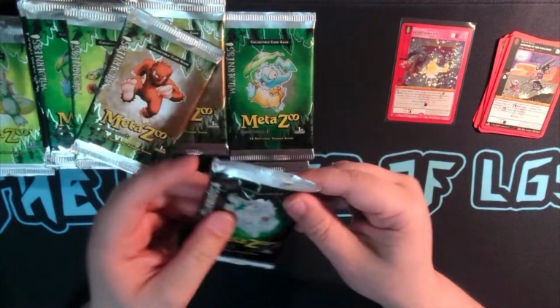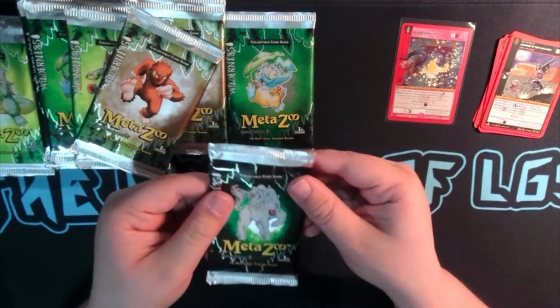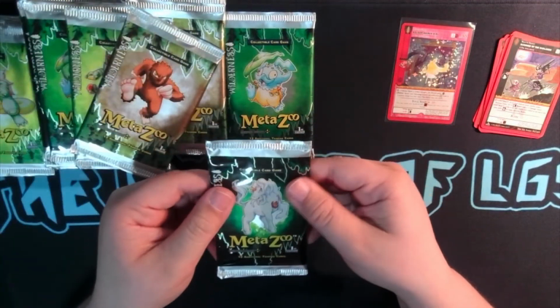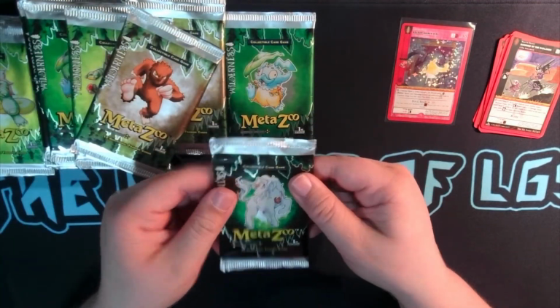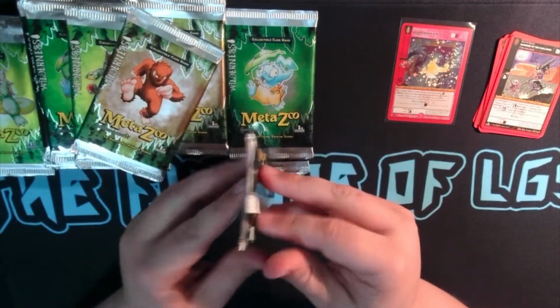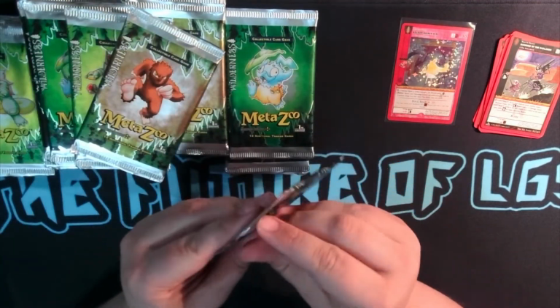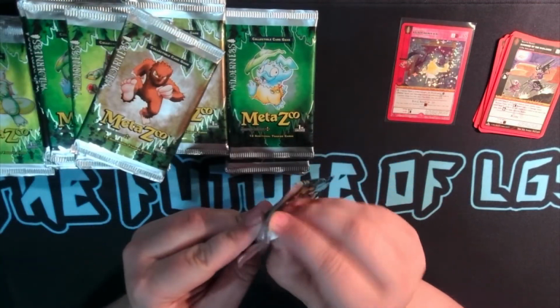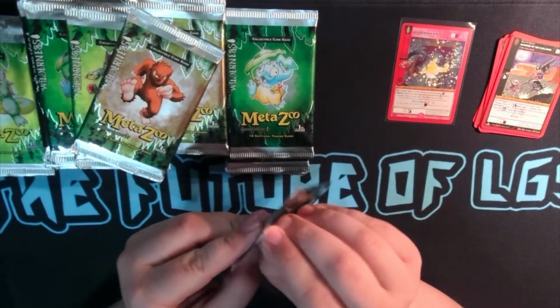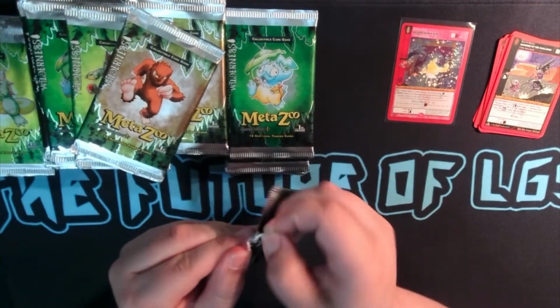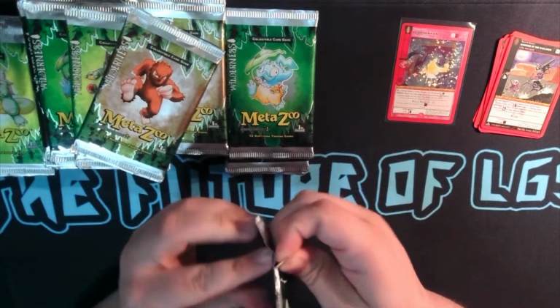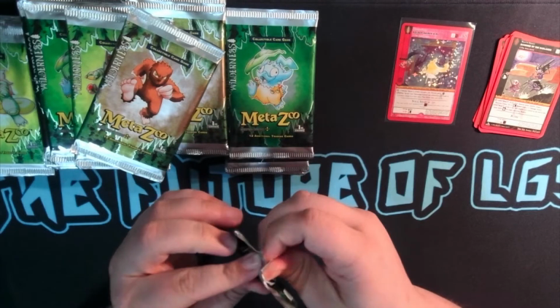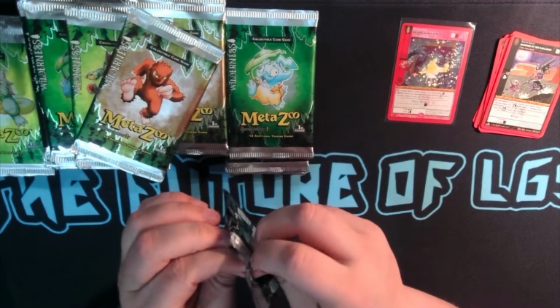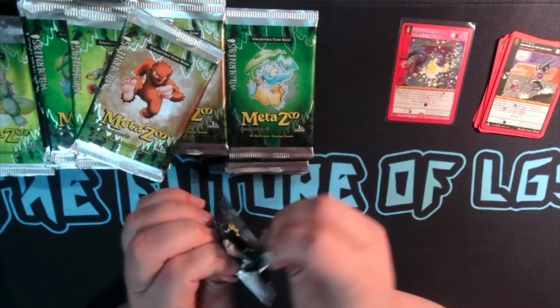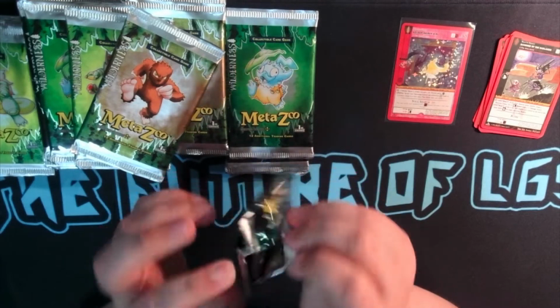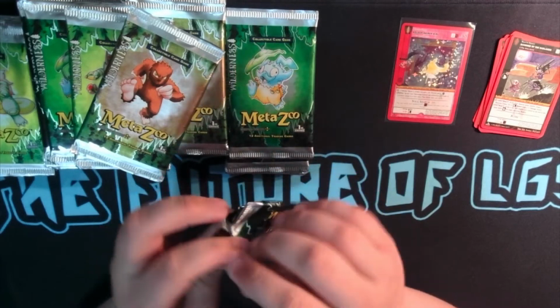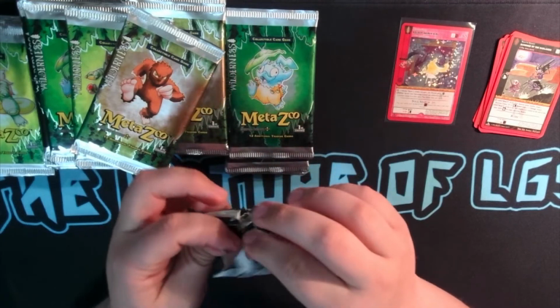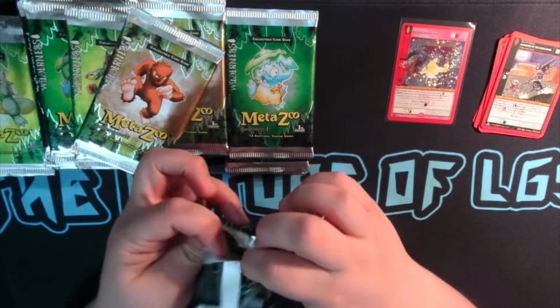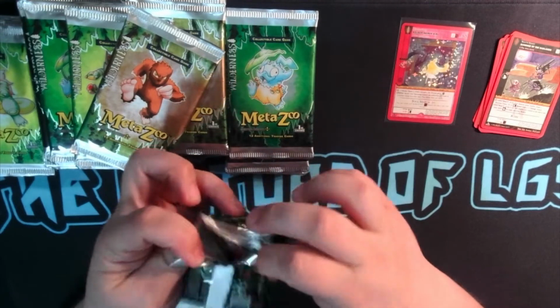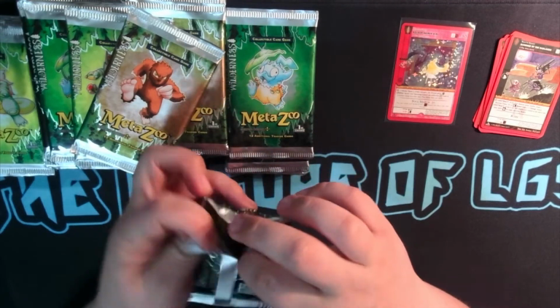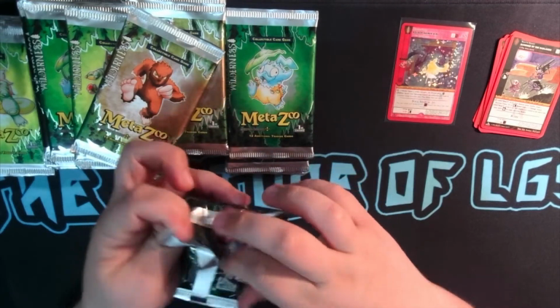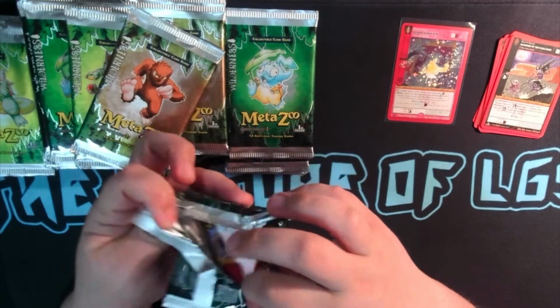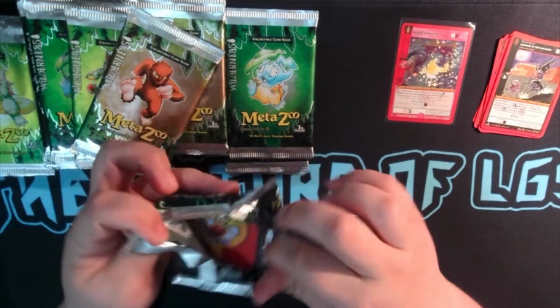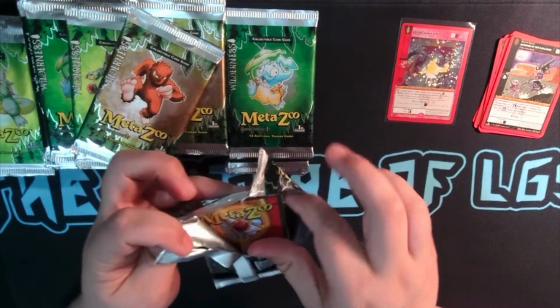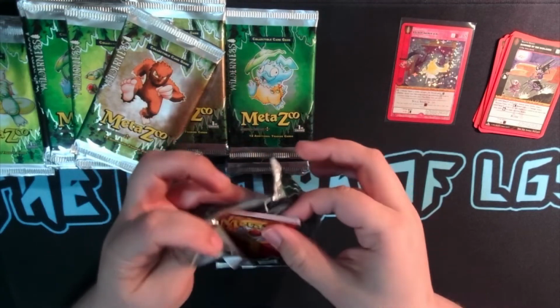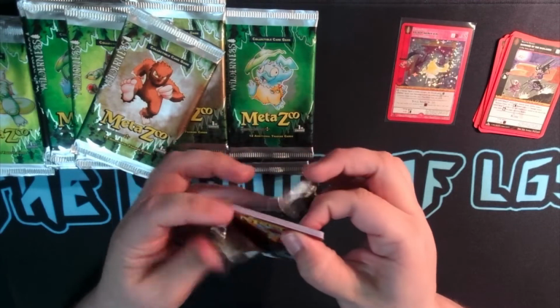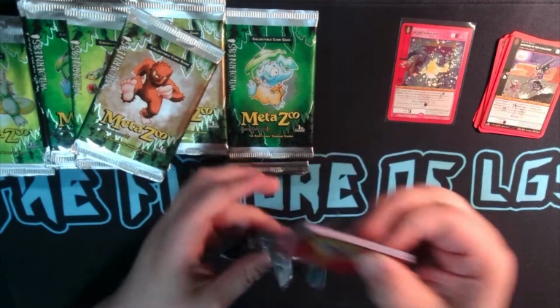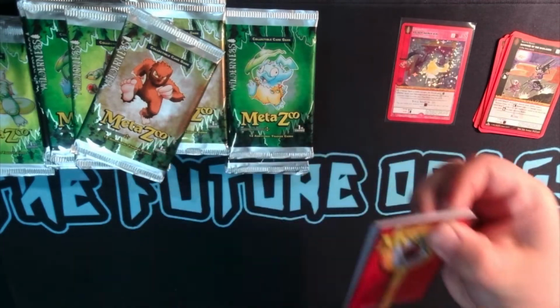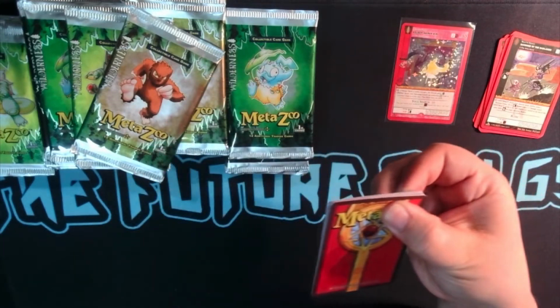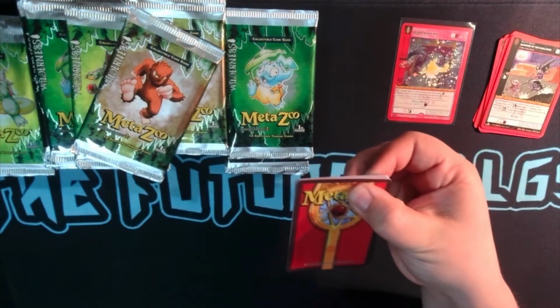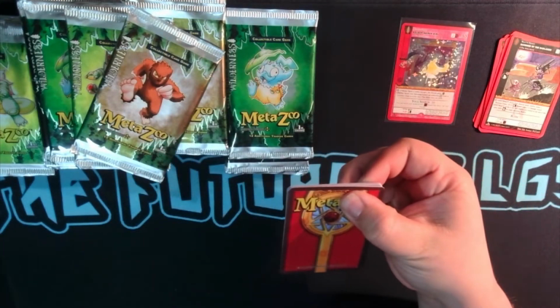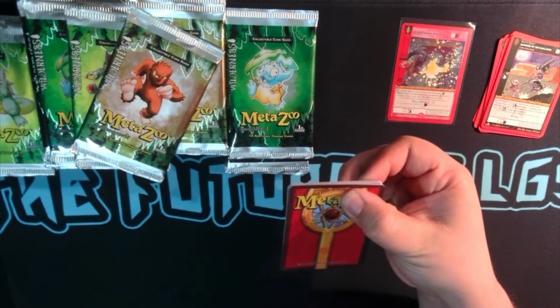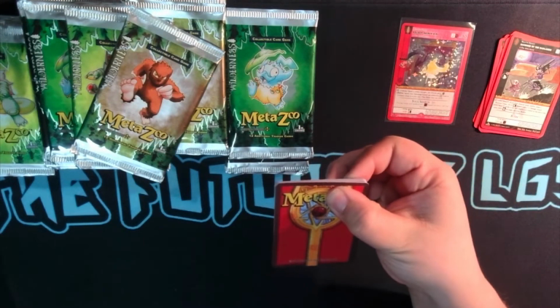Really like this pack art, not crazy about the packs themselves. Because I don't really love the feel of second edition — I mean, this is literally like second edition. But it's alright.